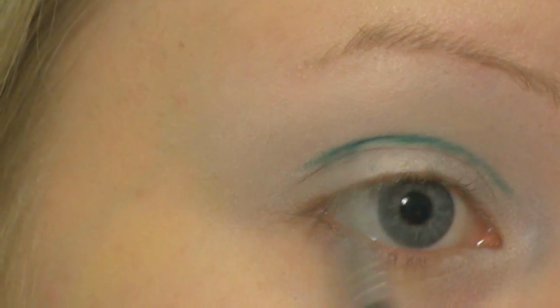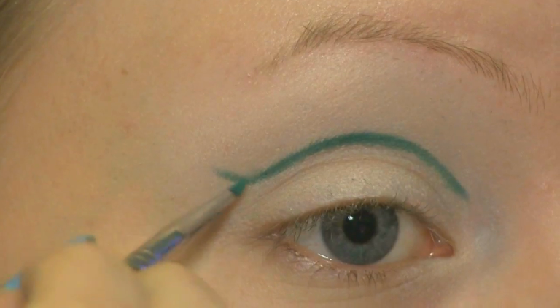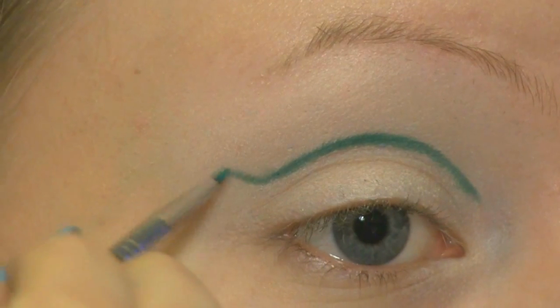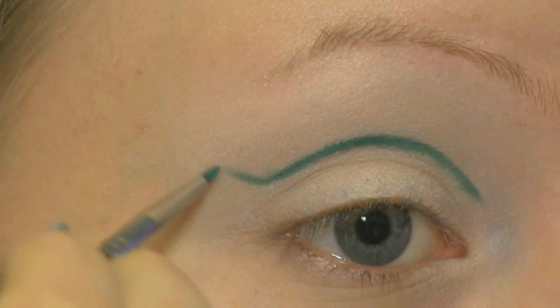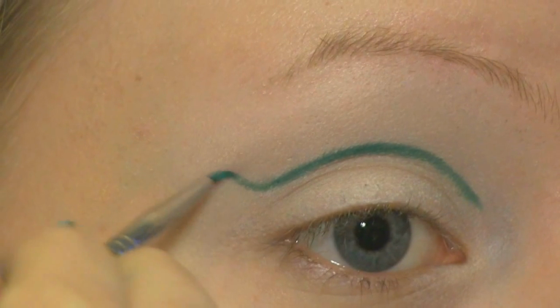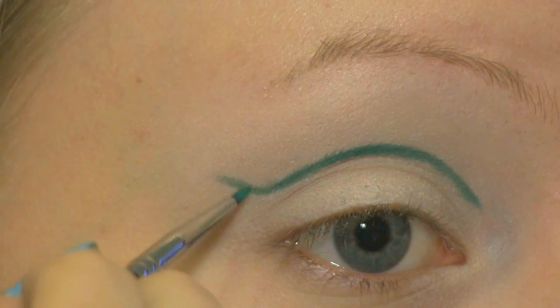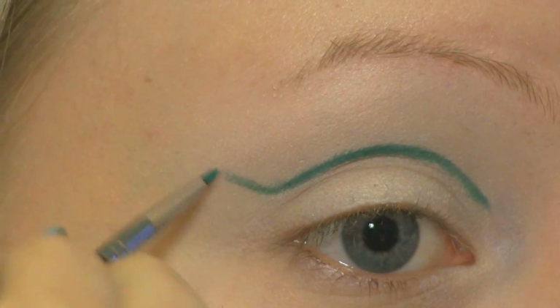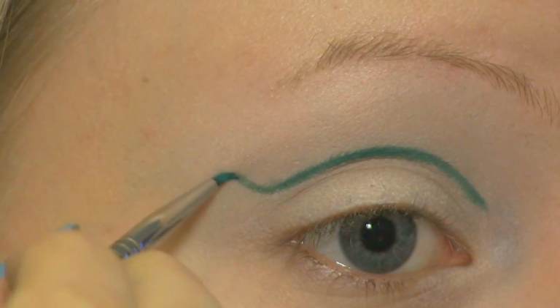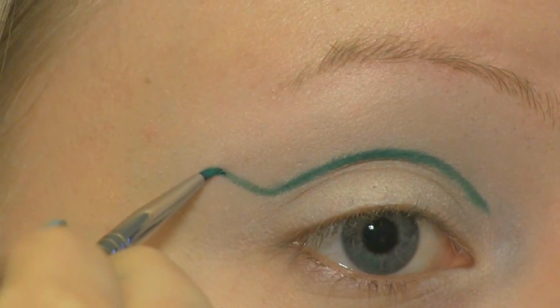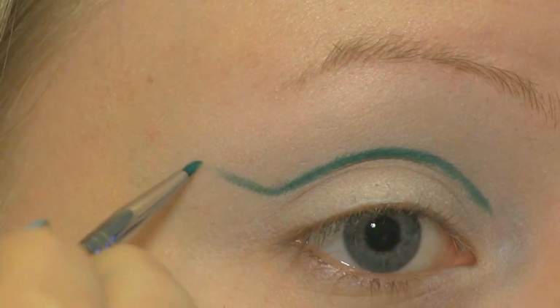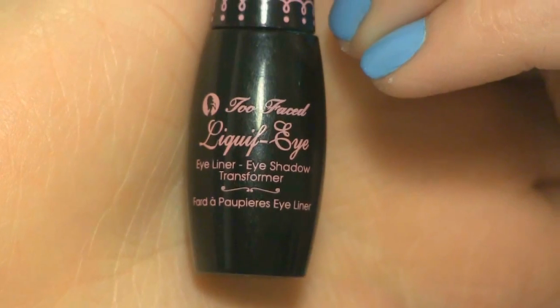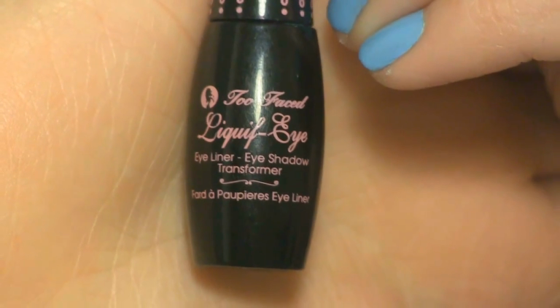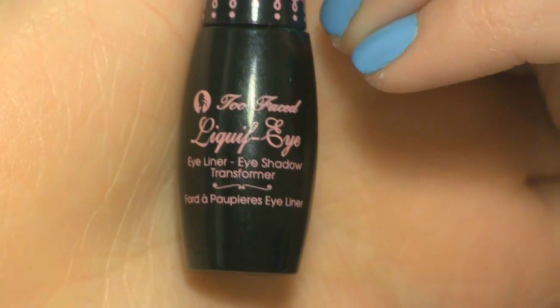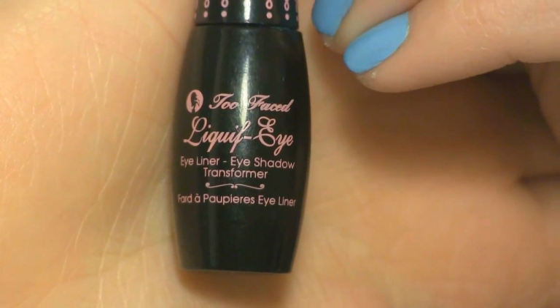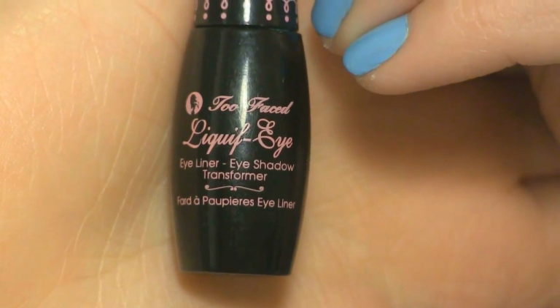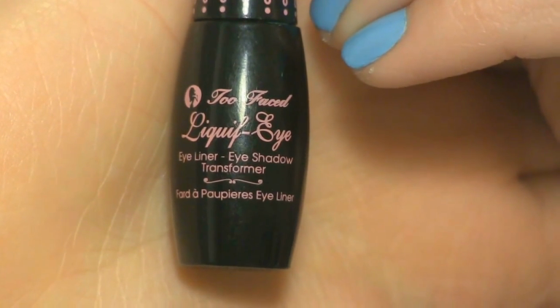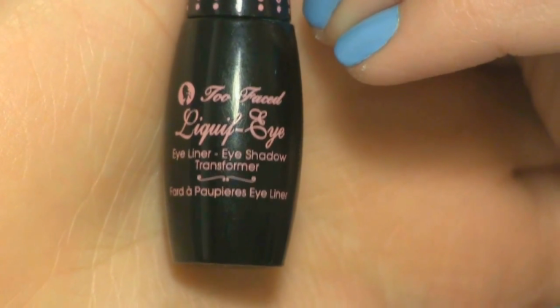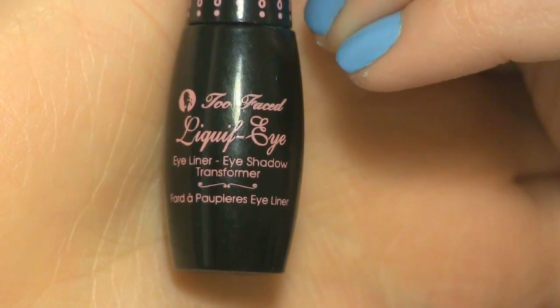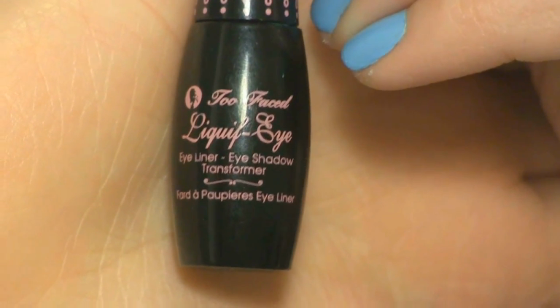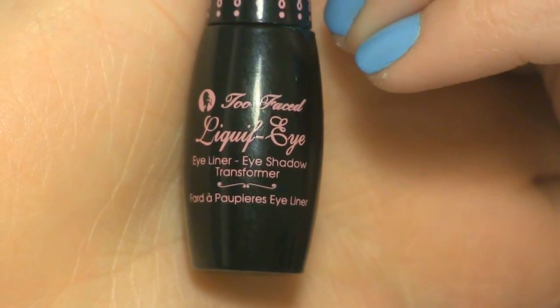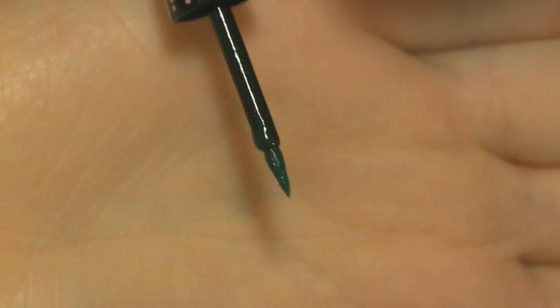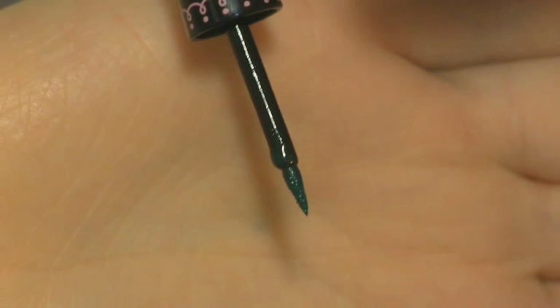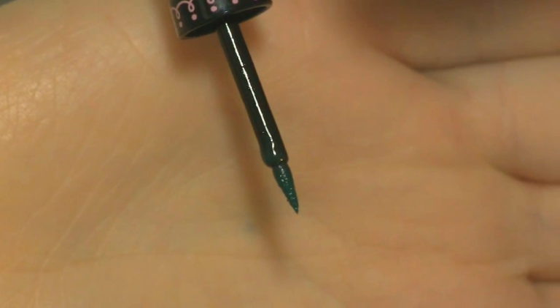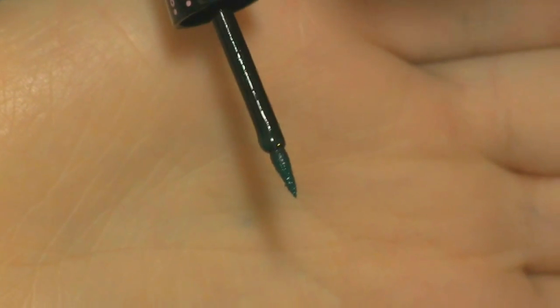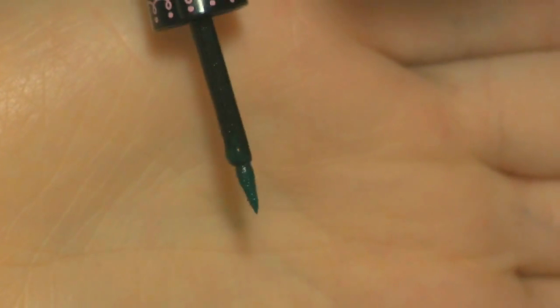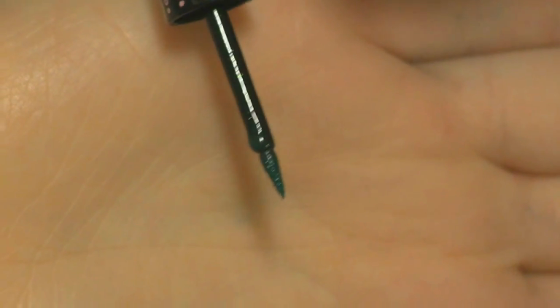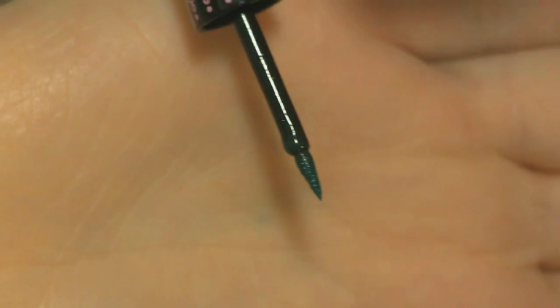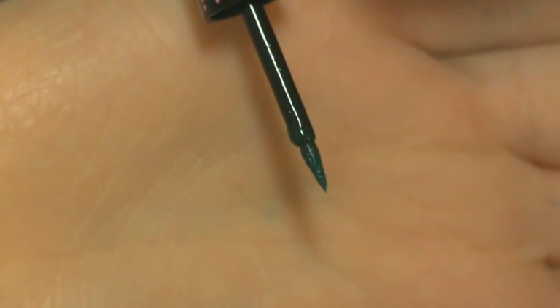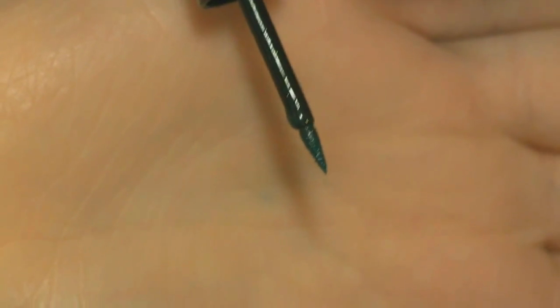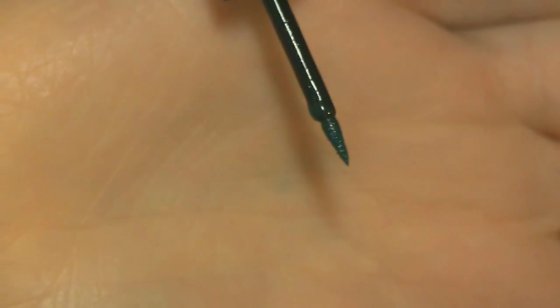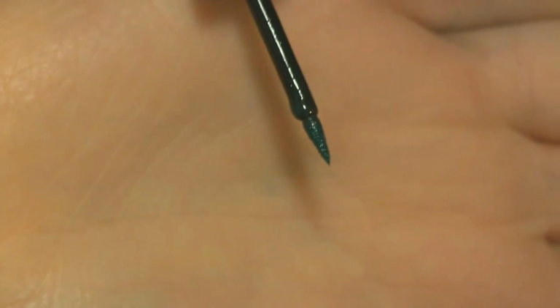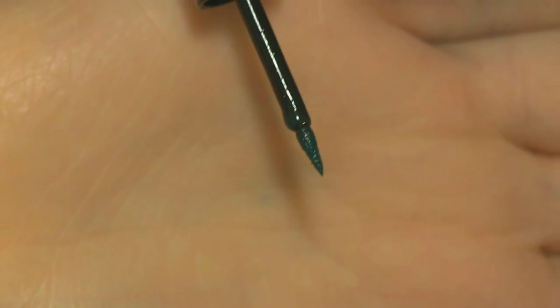And then I'm winging this out. To draw the shells I'm going to use my Too Faced Liquify Eyeshadow Transformer. The applicator has a very thin pointed tip which makes it perfect for more detailed work.